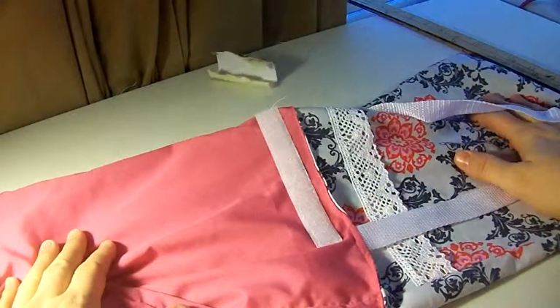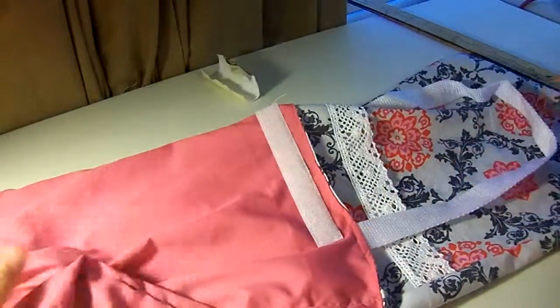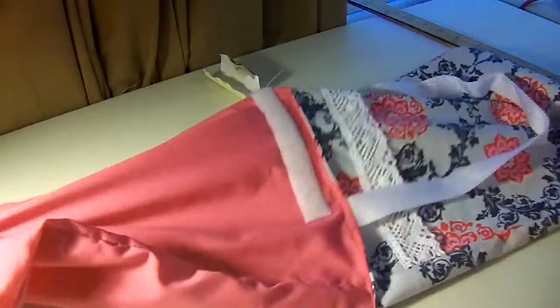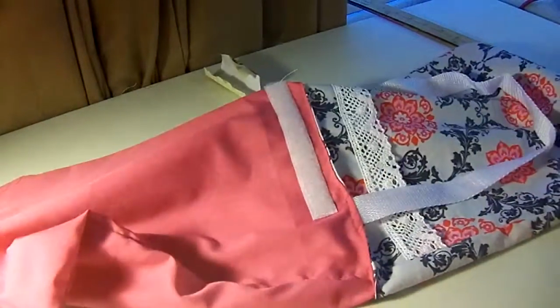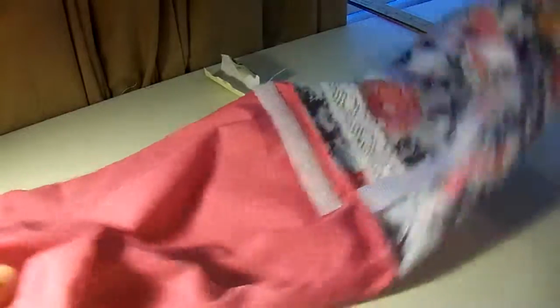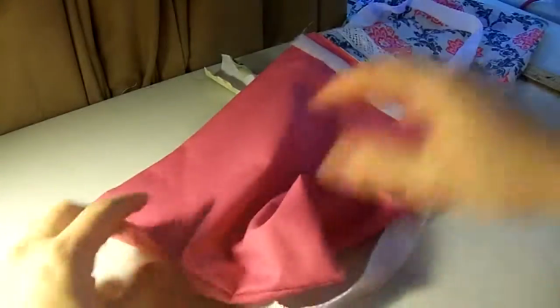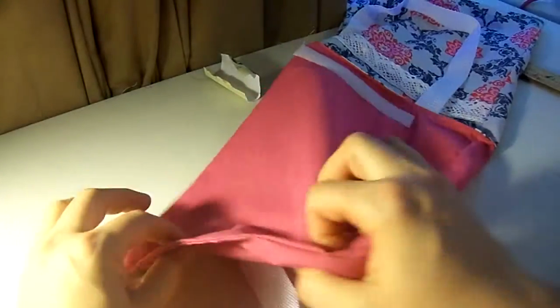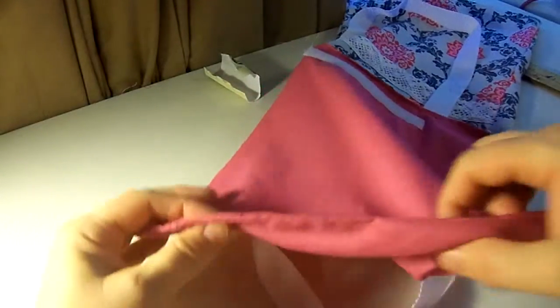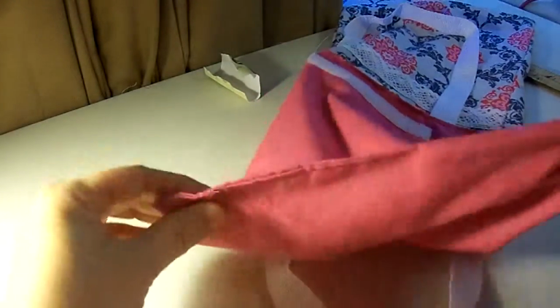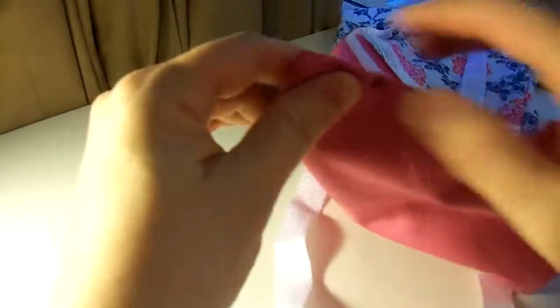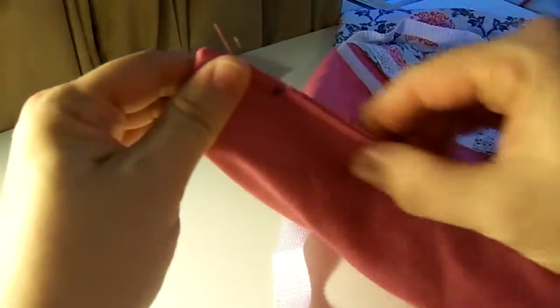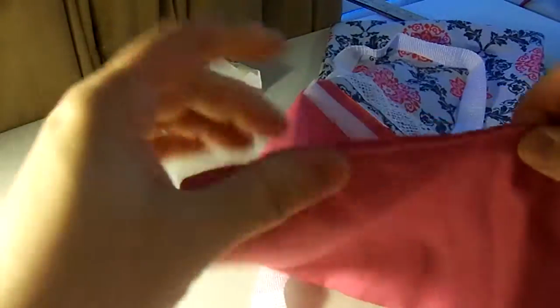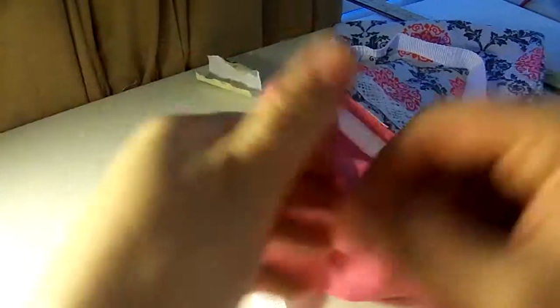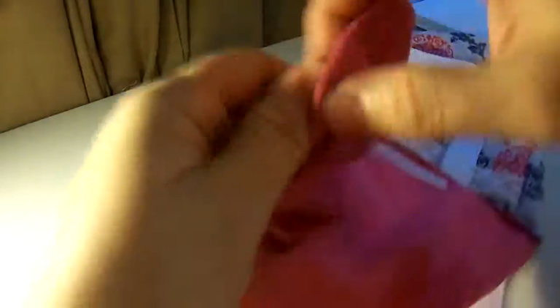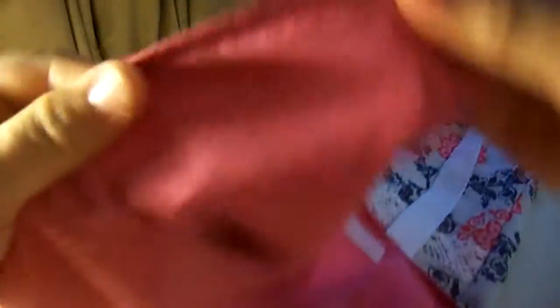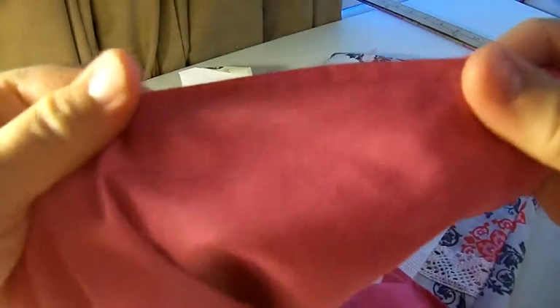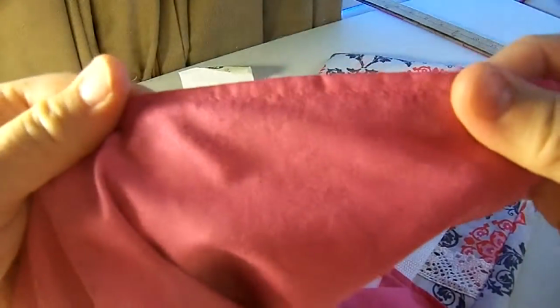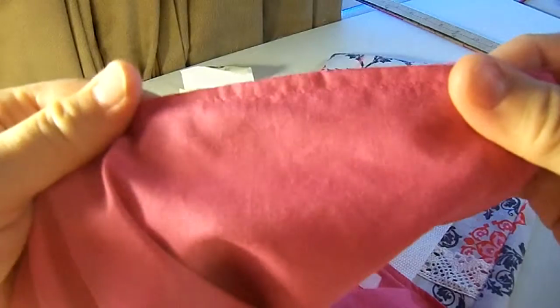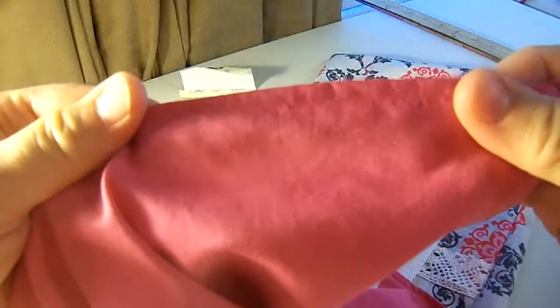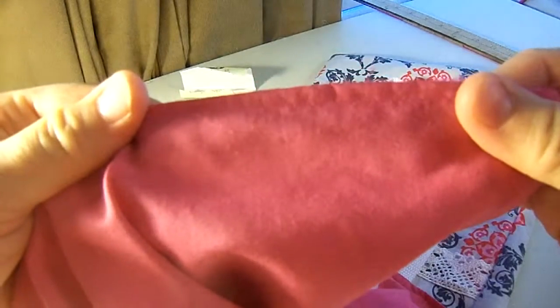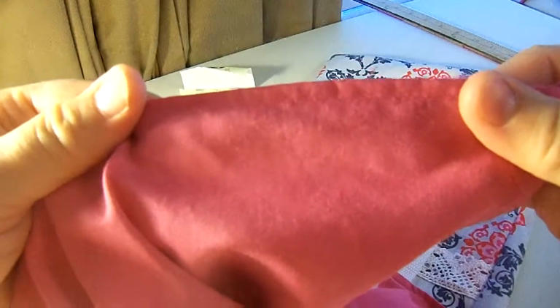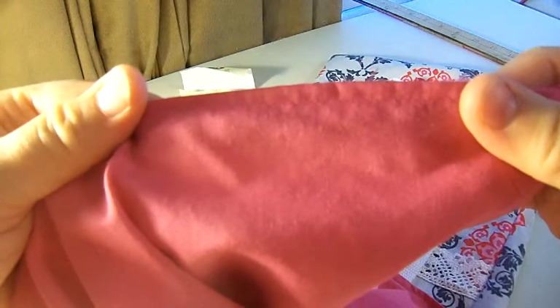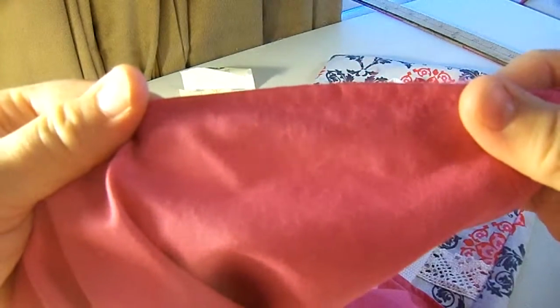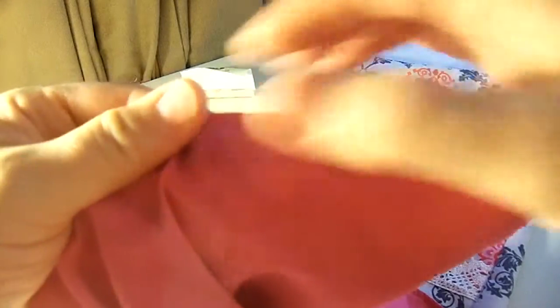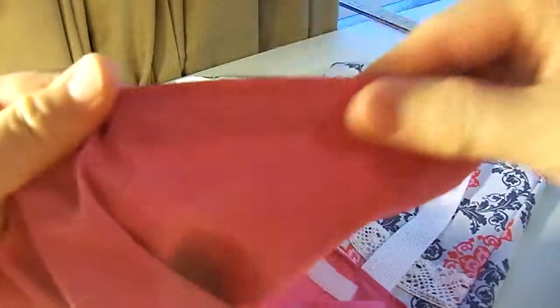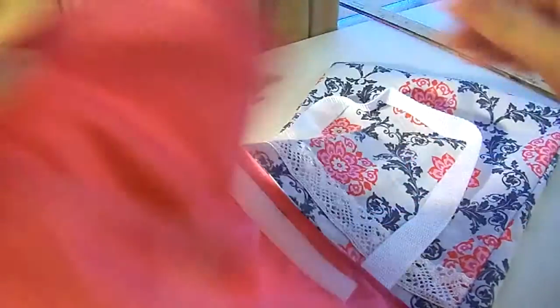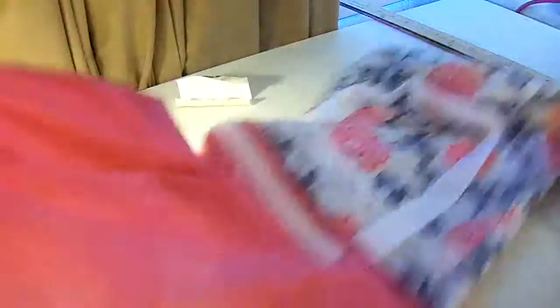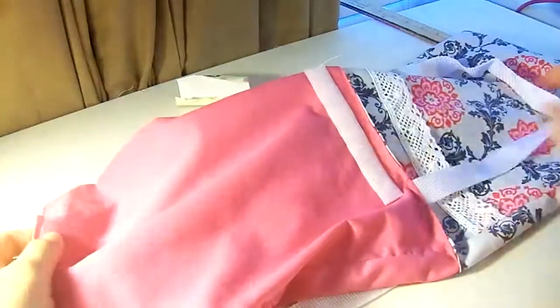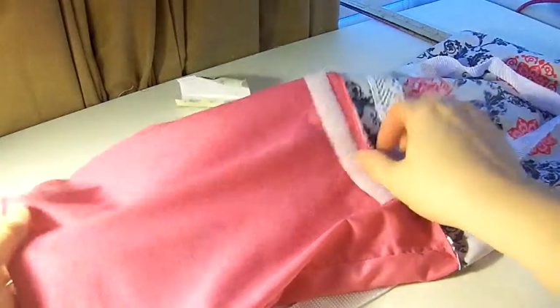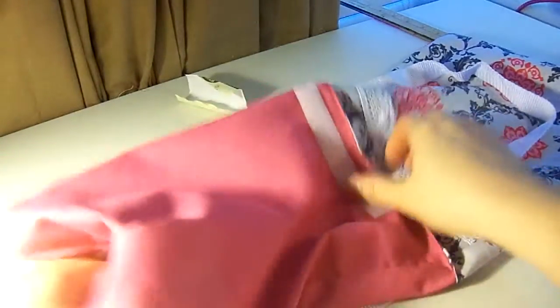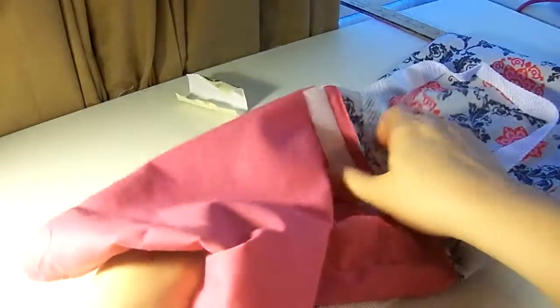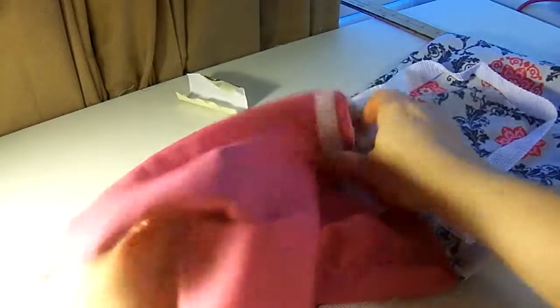Then it should look like this. There's a hole in the bottom, so I just kind of folded it and sewed really close to this edge. Now that's closed up.